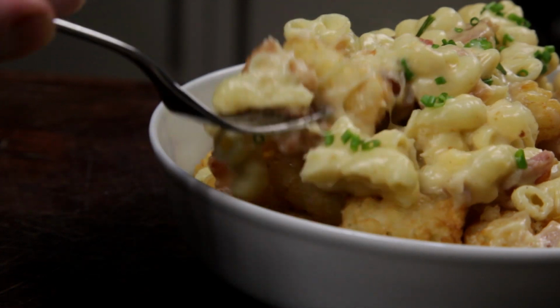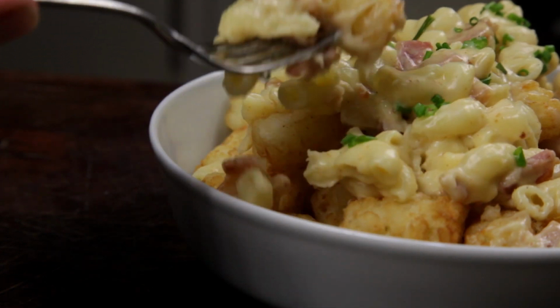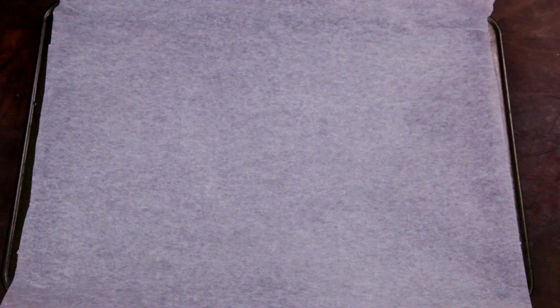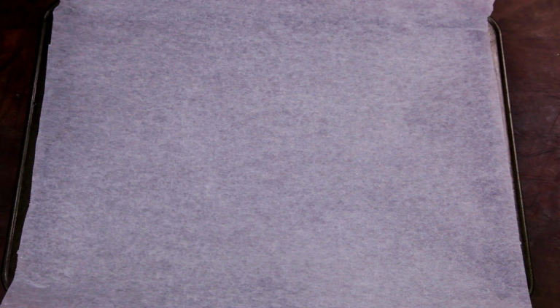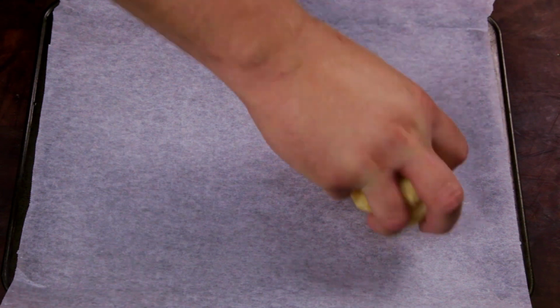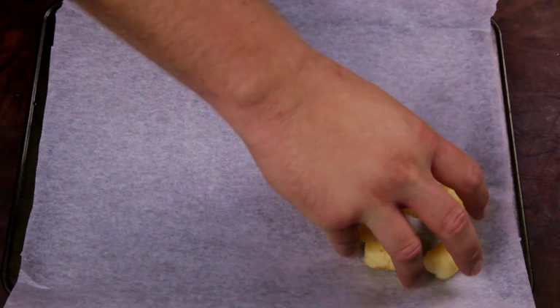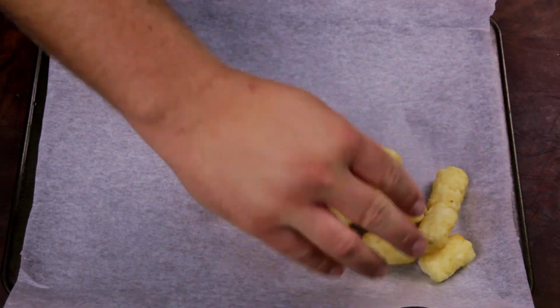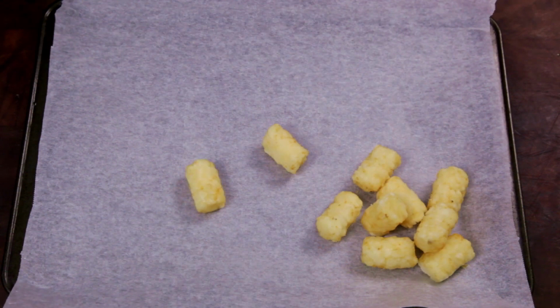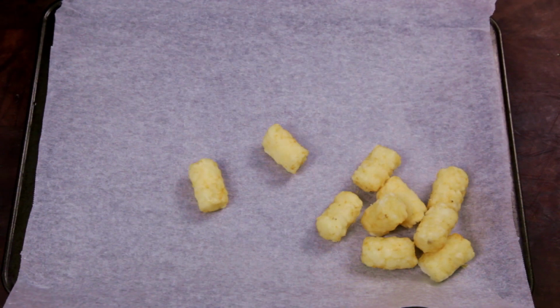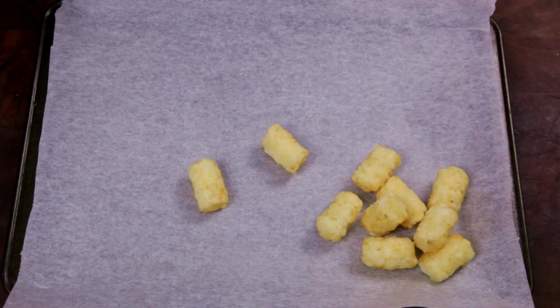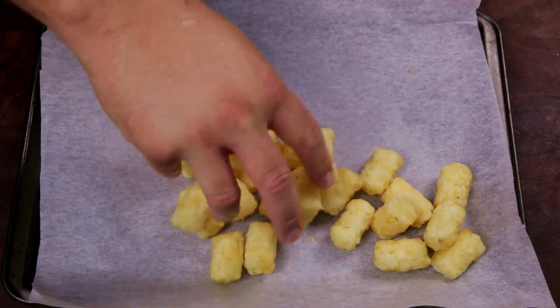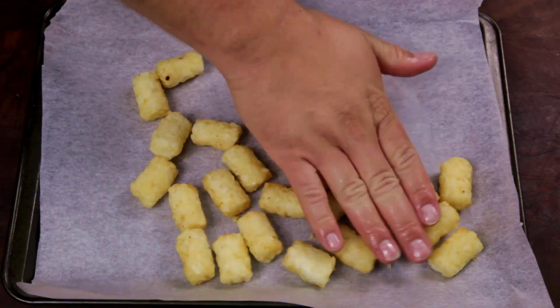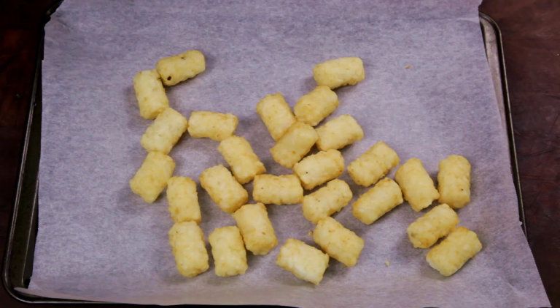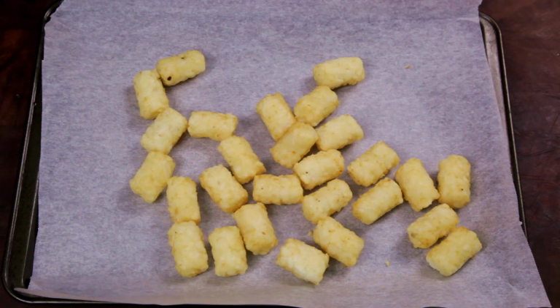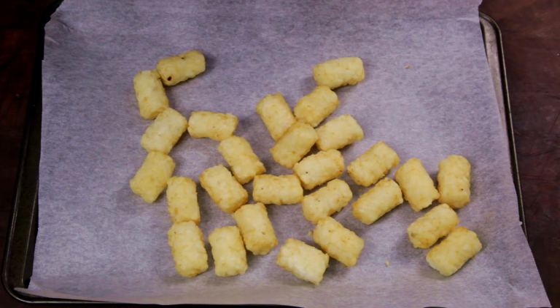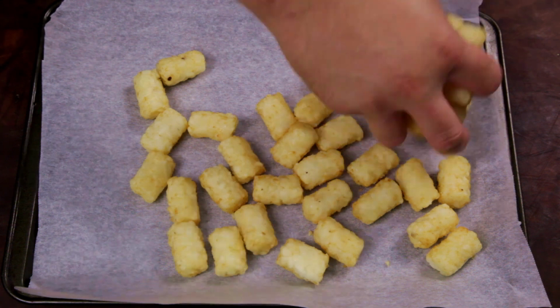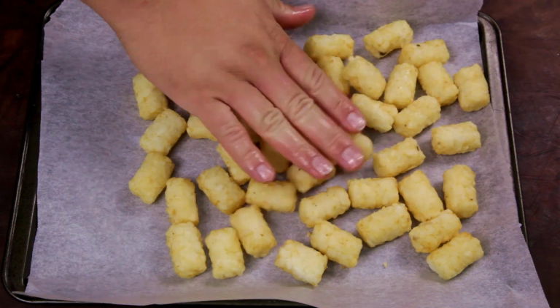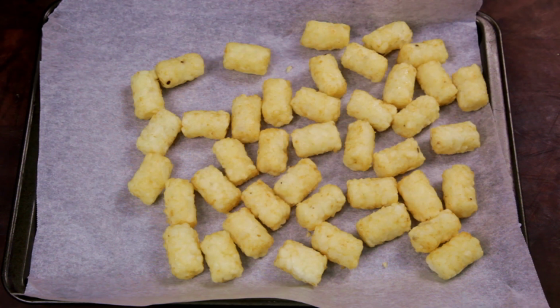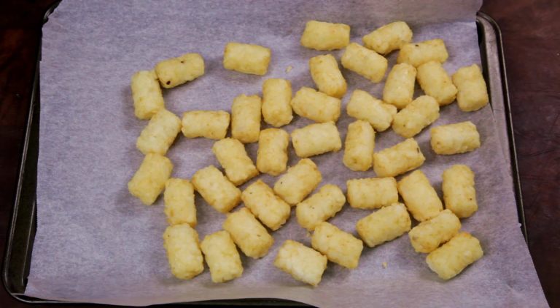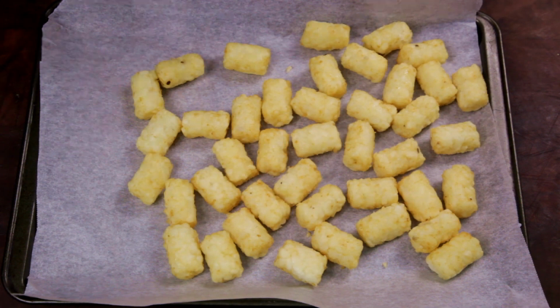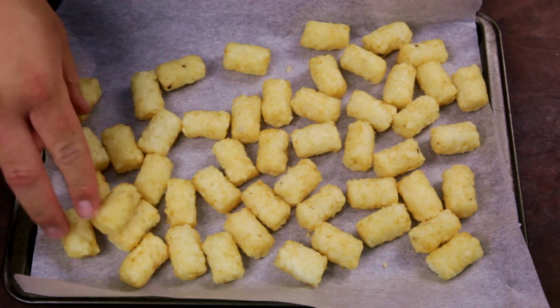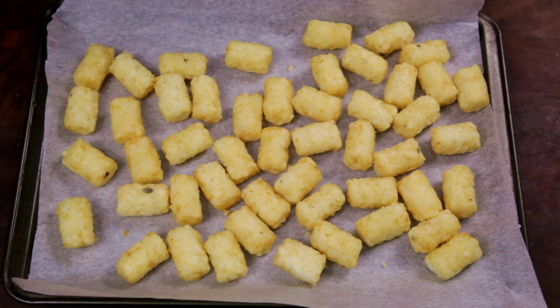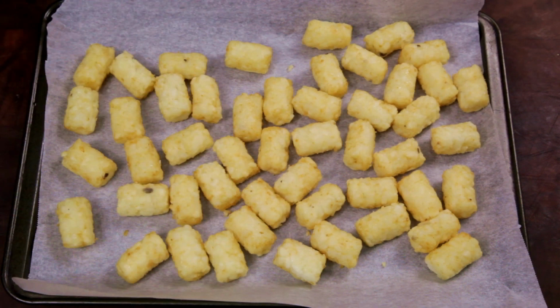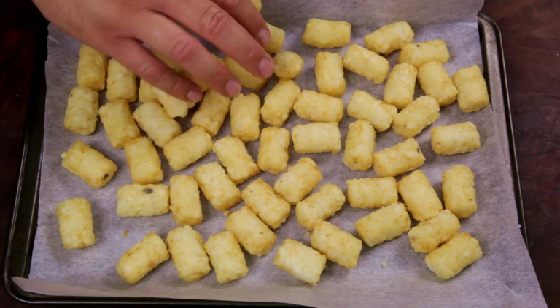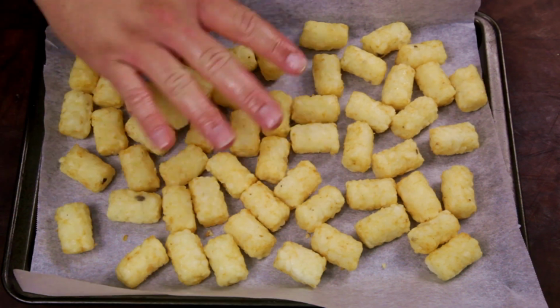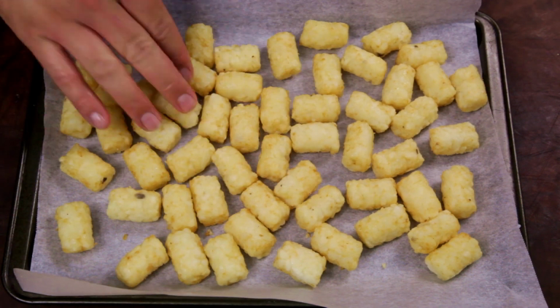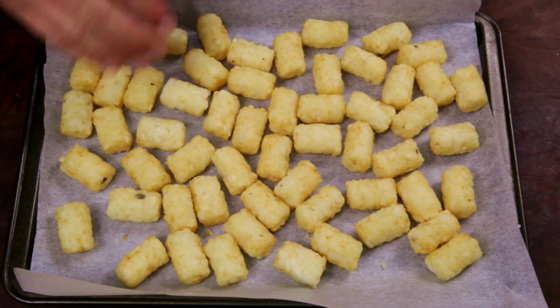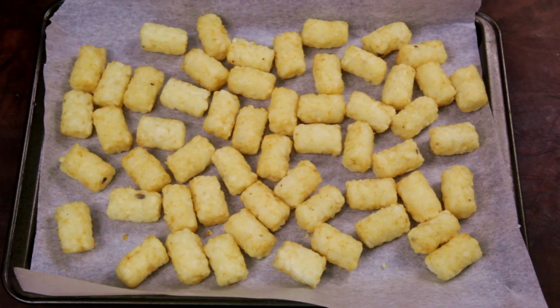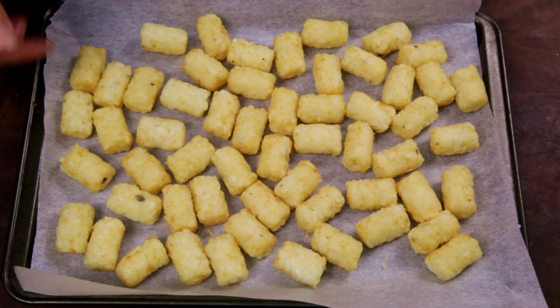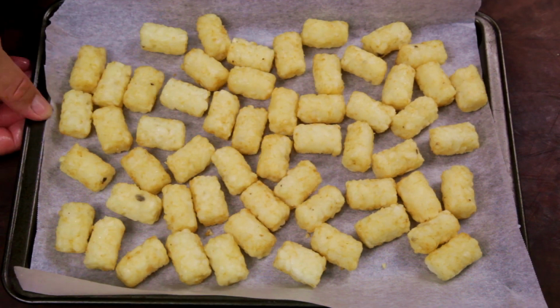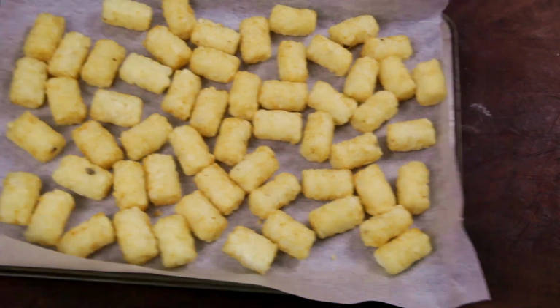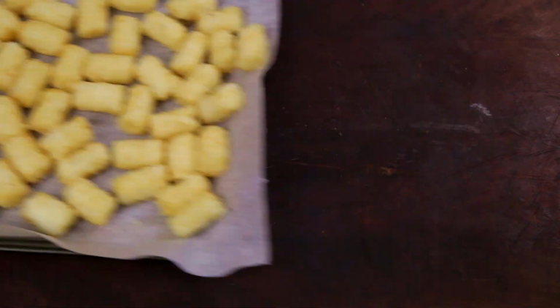First, you'll need a tray lined with baking paper. Lay out a quarter of a bag of tater tots. Place in an oven at 356 Fahrenheit or 180 Celsius for 20 minutes, or until crispy.